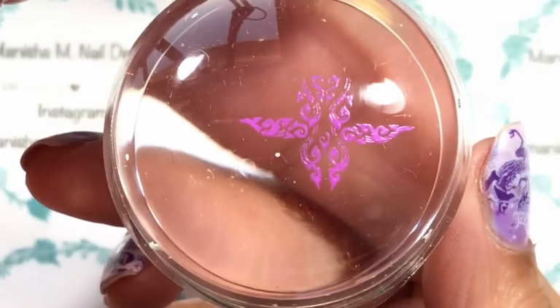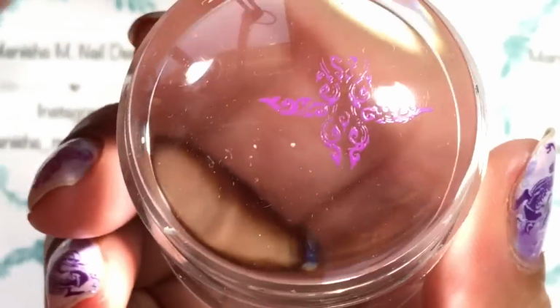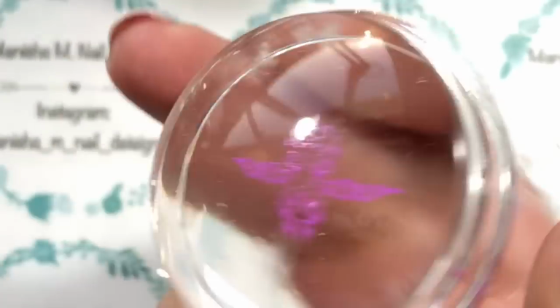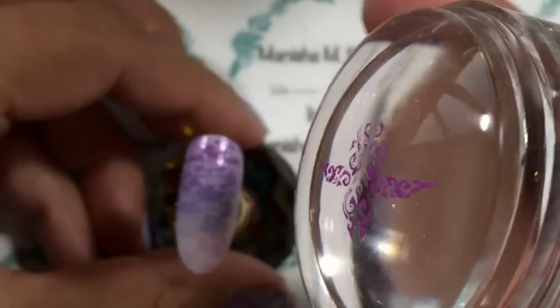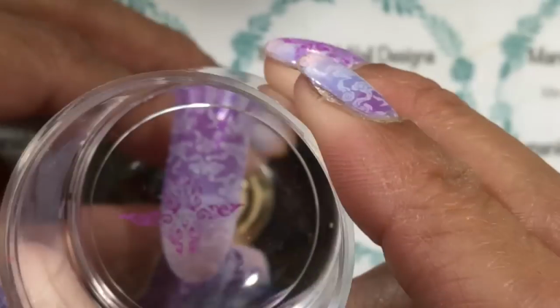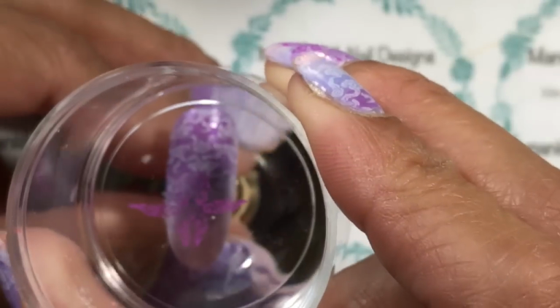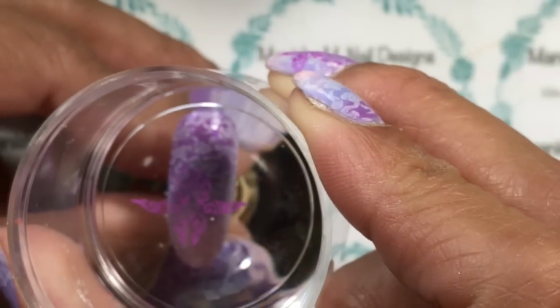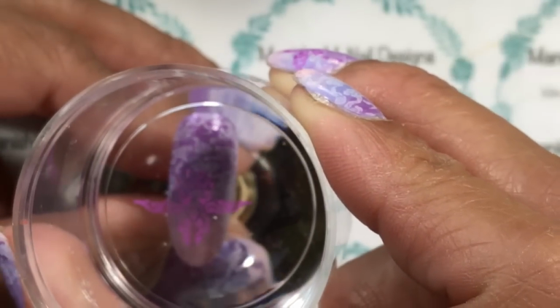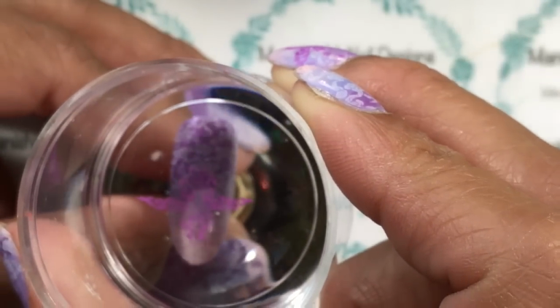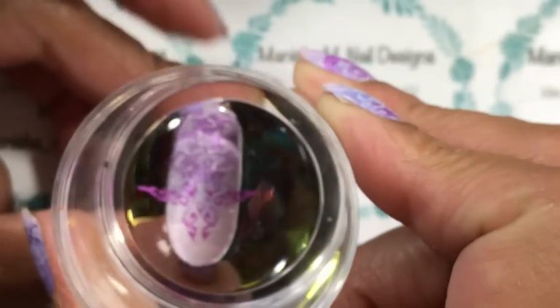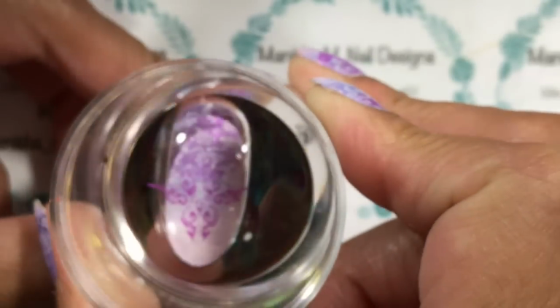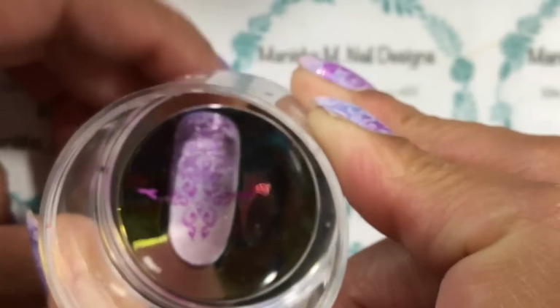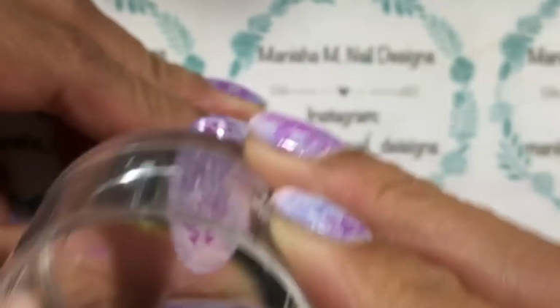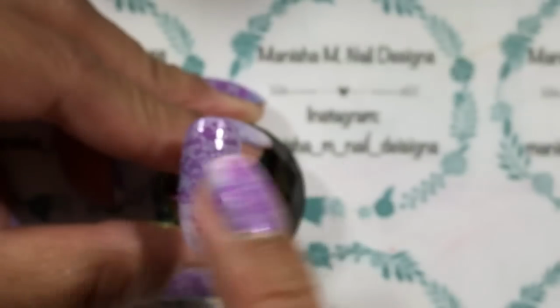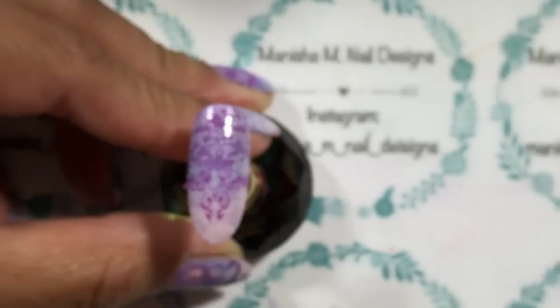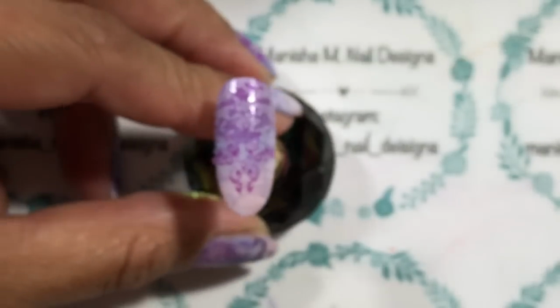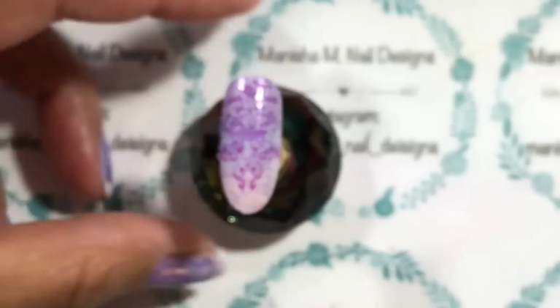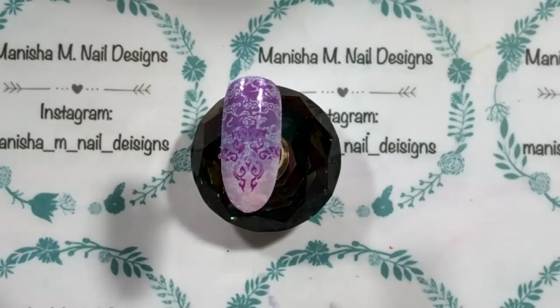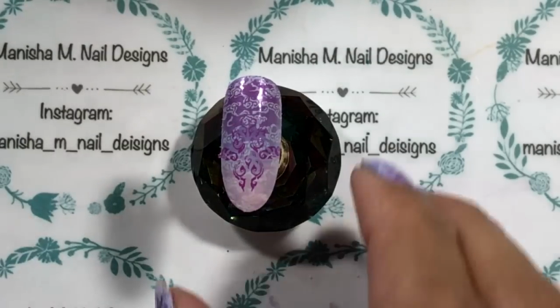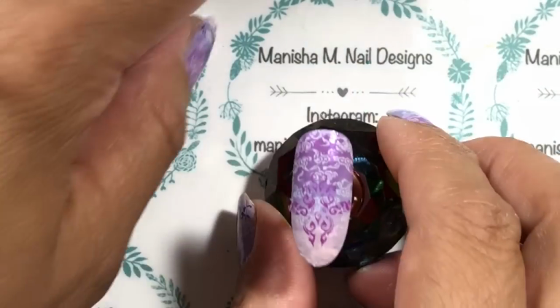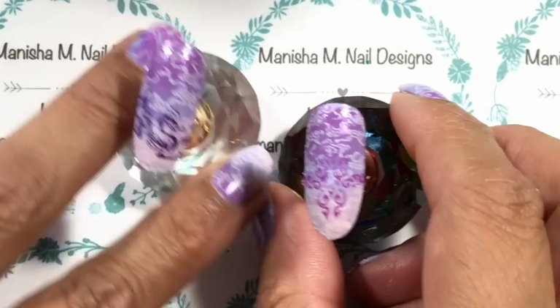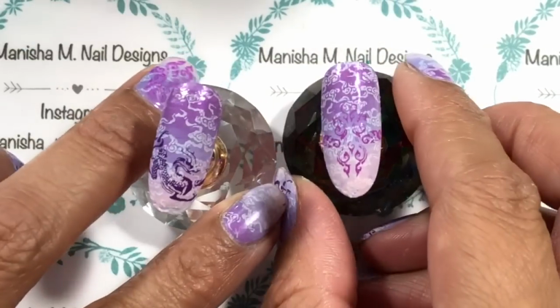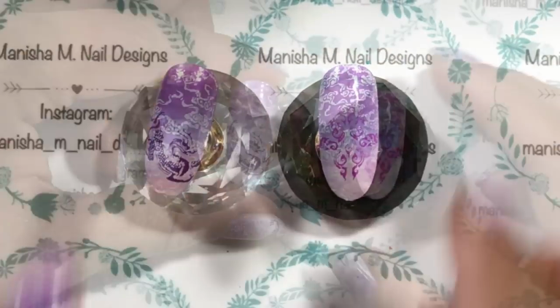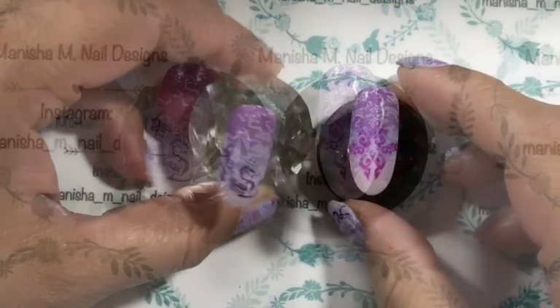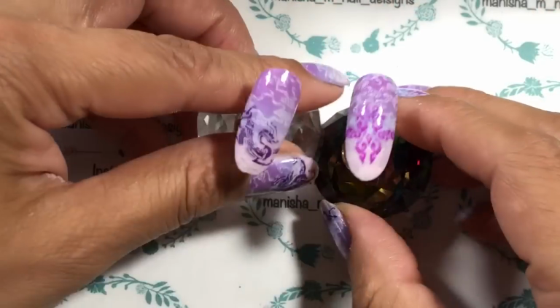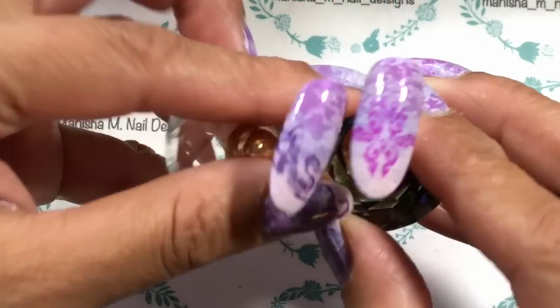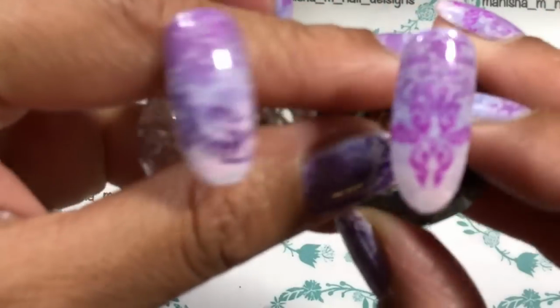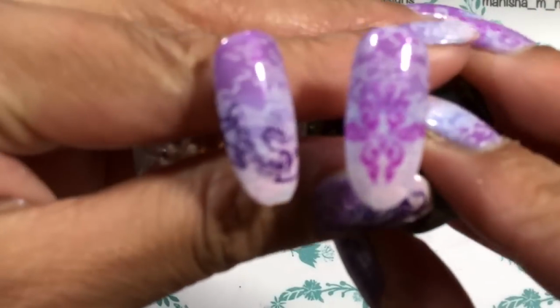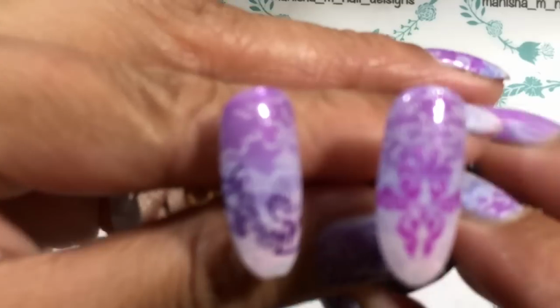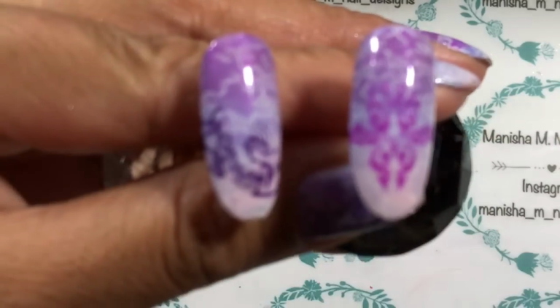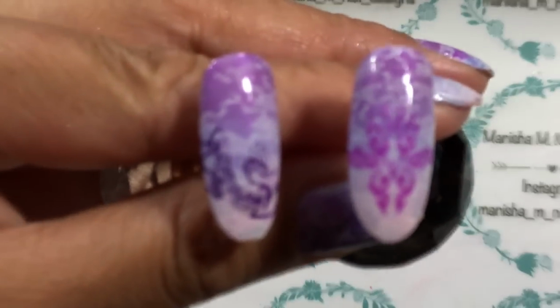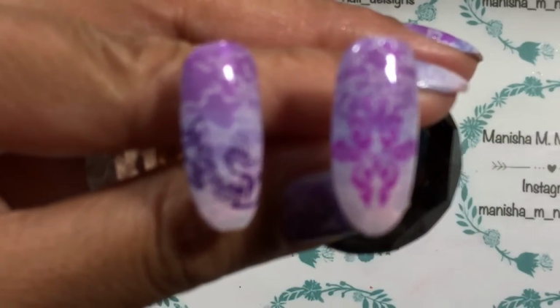Definitely check out your nail polishes — if you've got some that are getting pretty old, they can be quite good for stamping too, because they get a lot thicker and give you a bit more coverage.